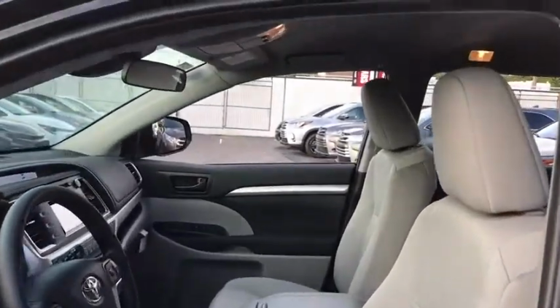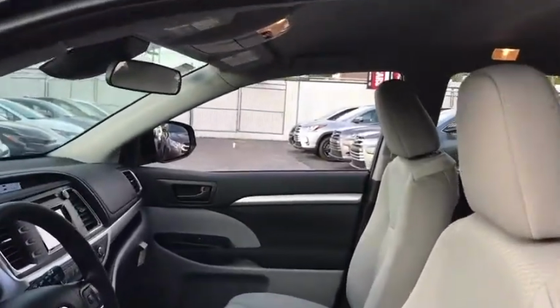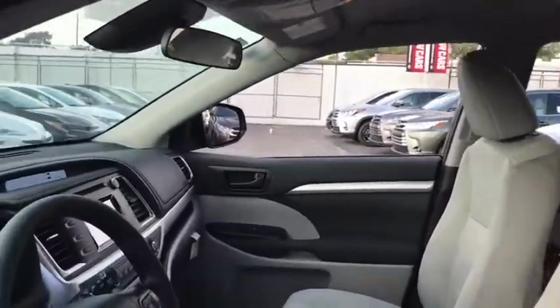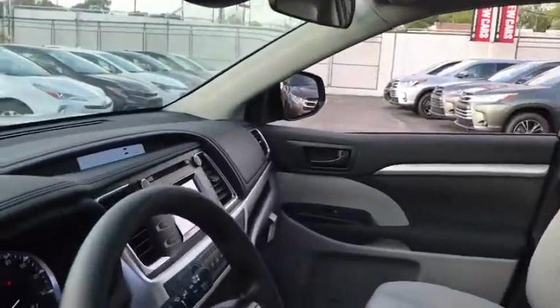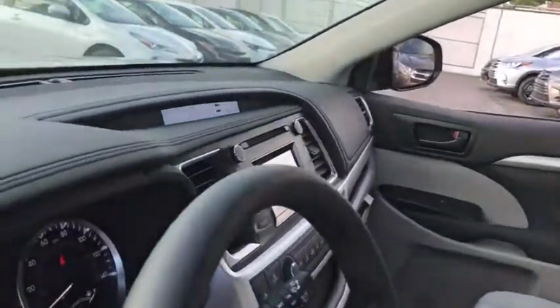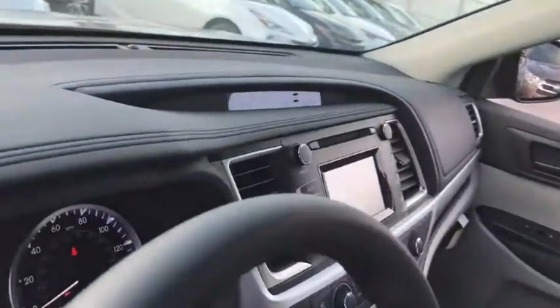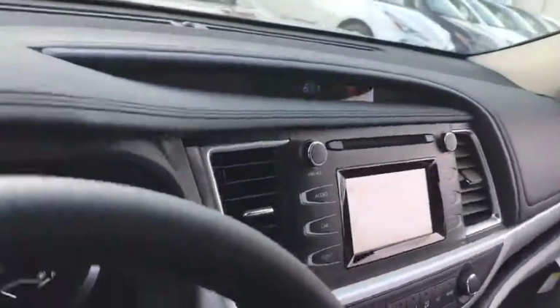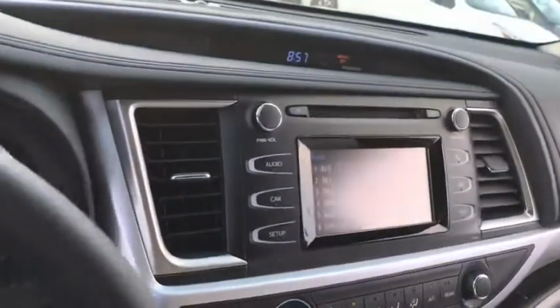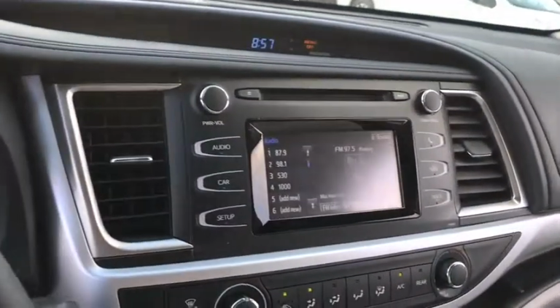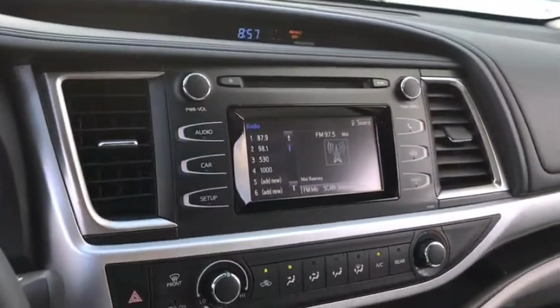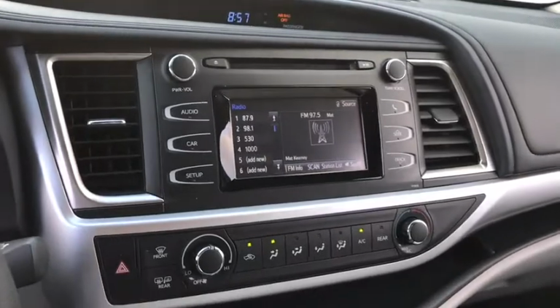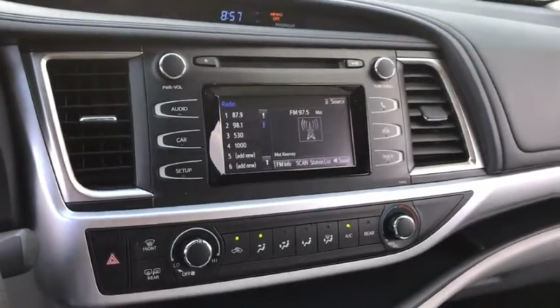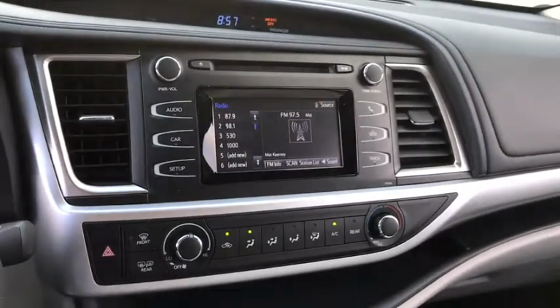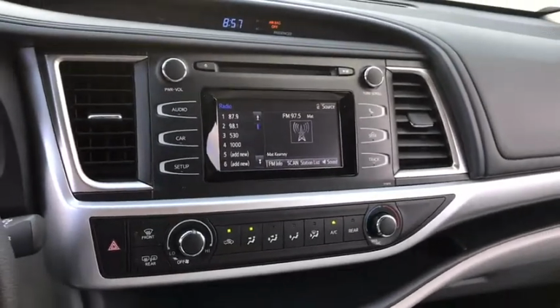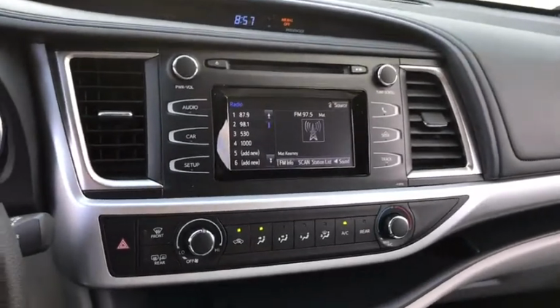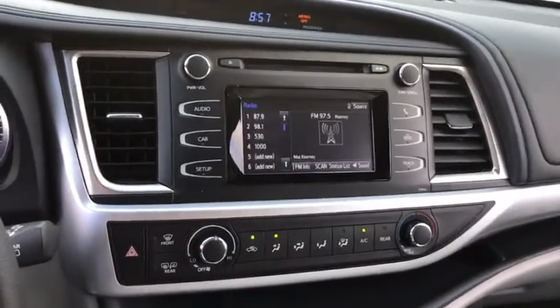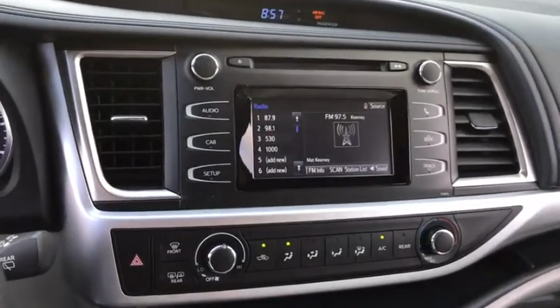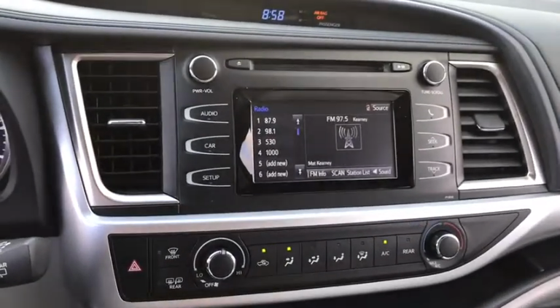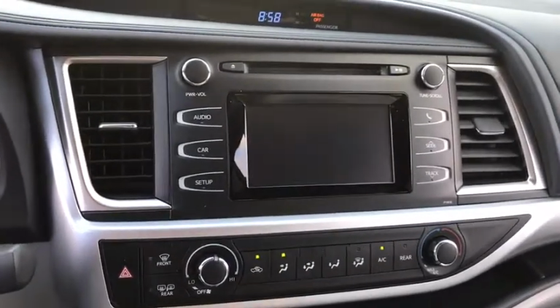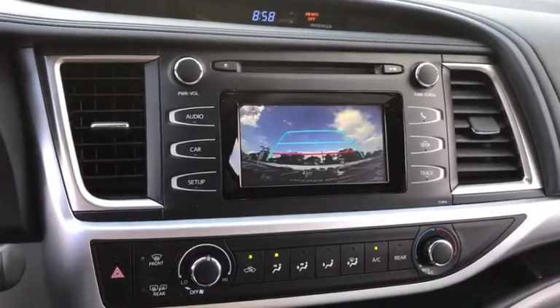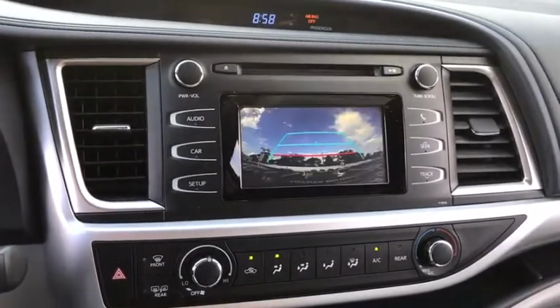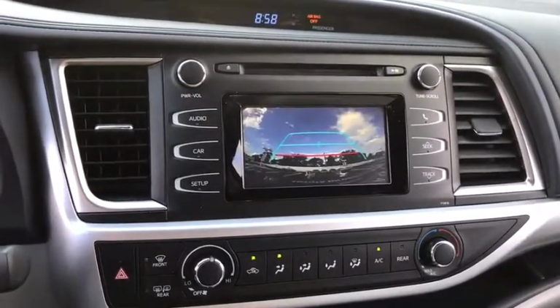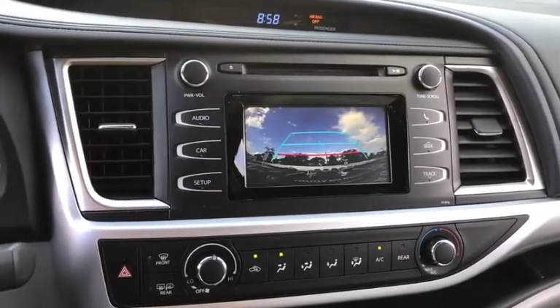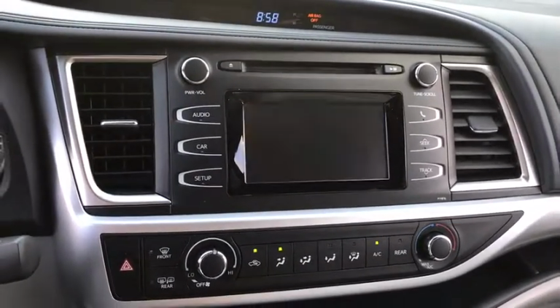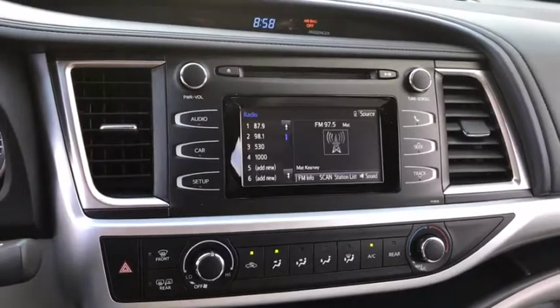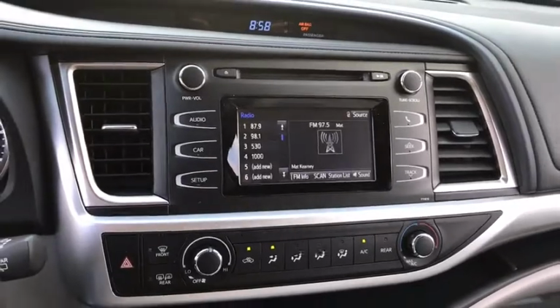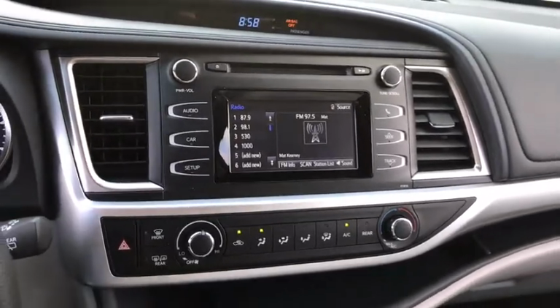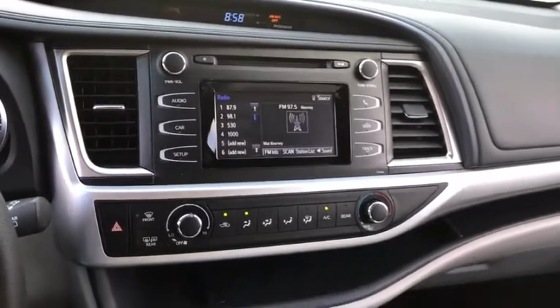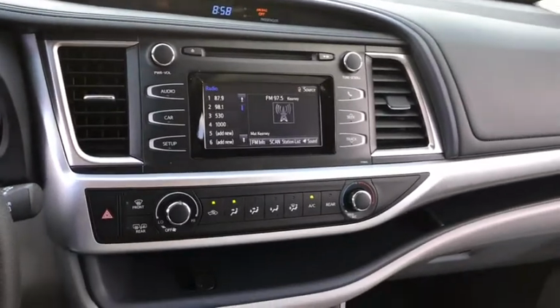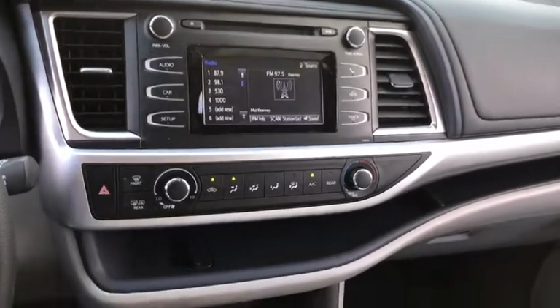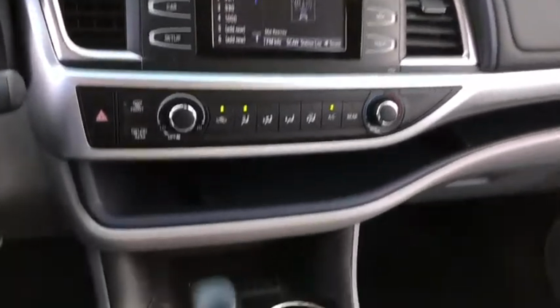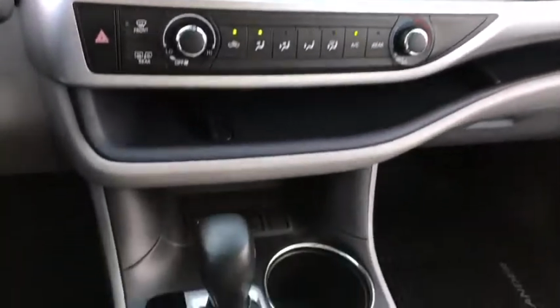Here are some of this vehicle's great options: keyless entry, backup camera, steering wheel audio controls, stability control, traction control, lane departure warning, anti-lock braking system, and Bluetooth.